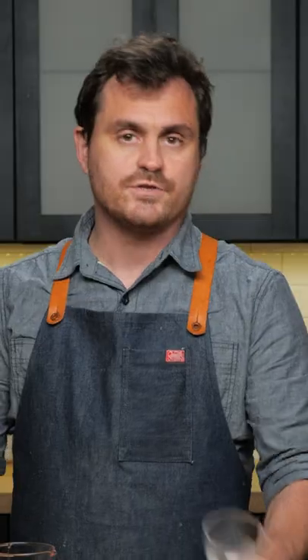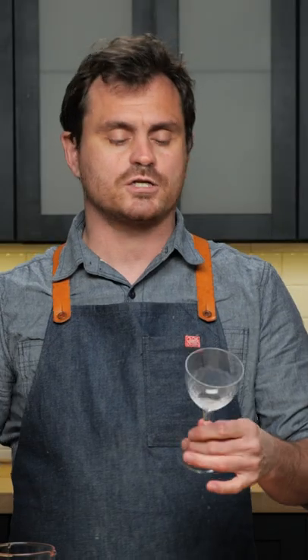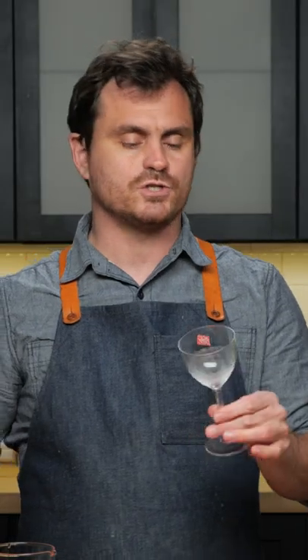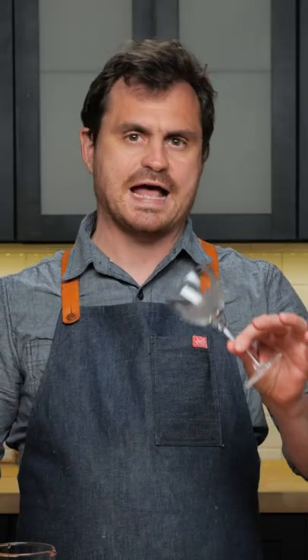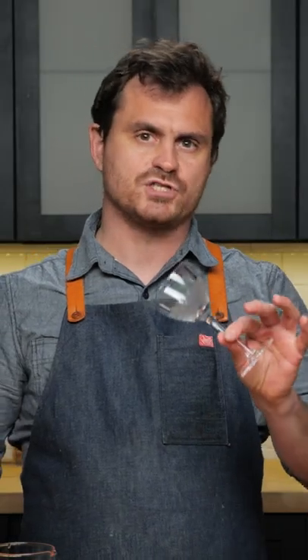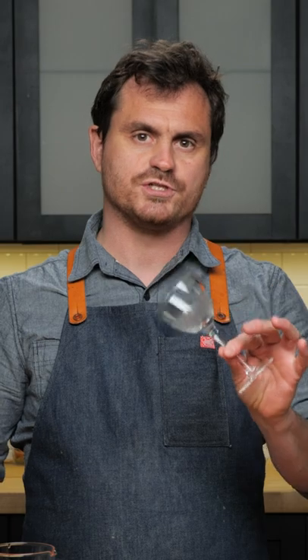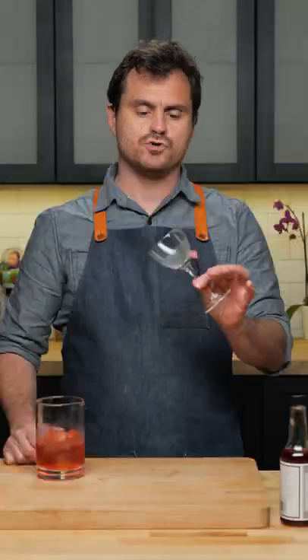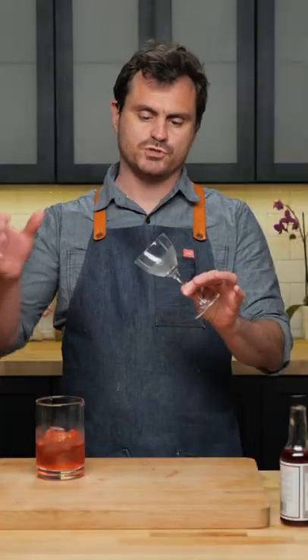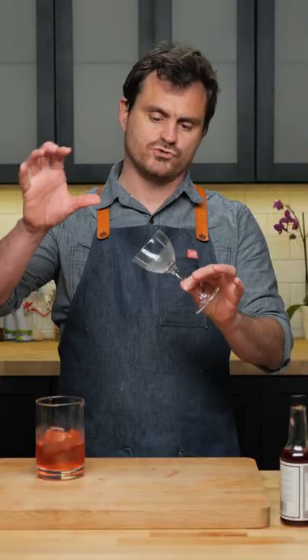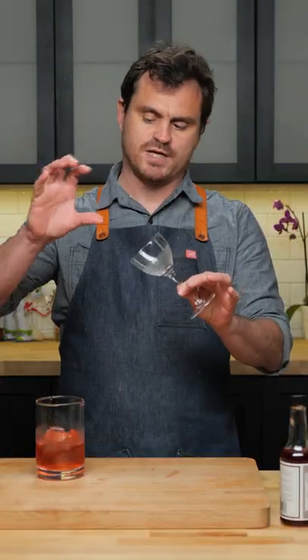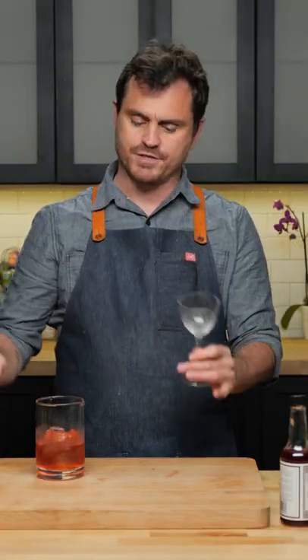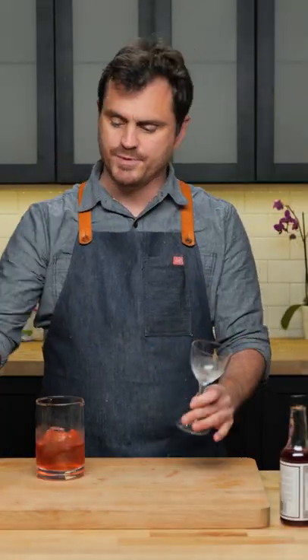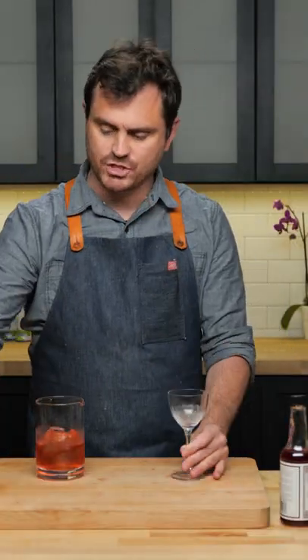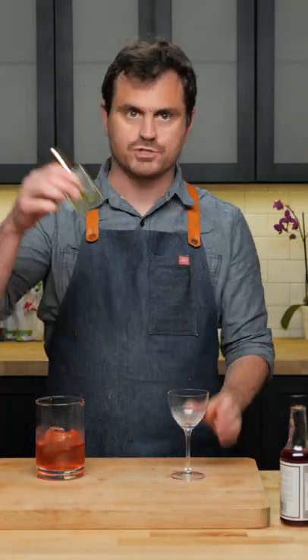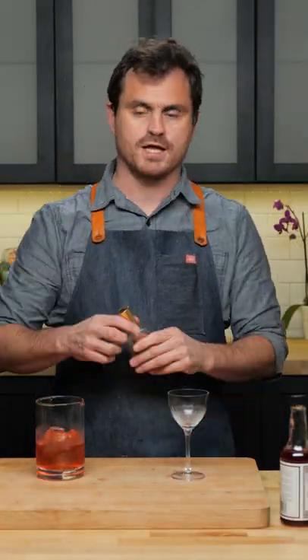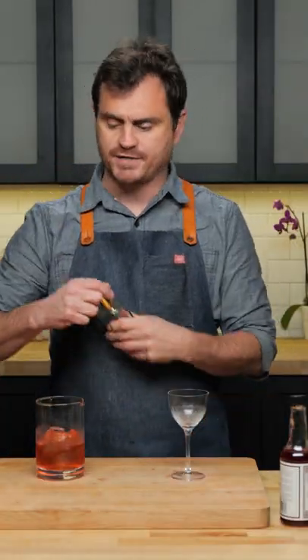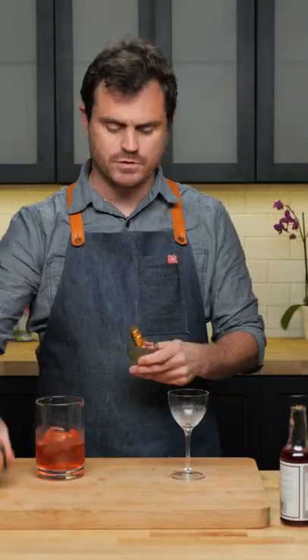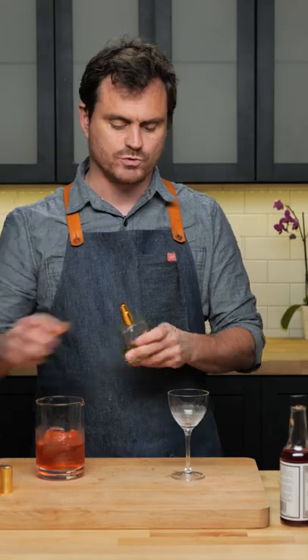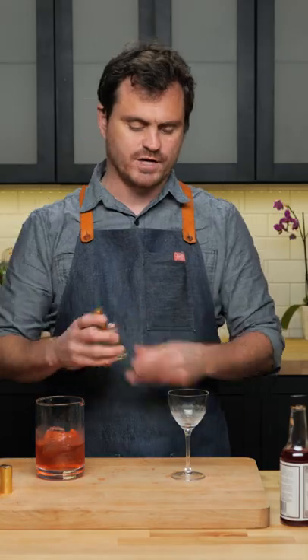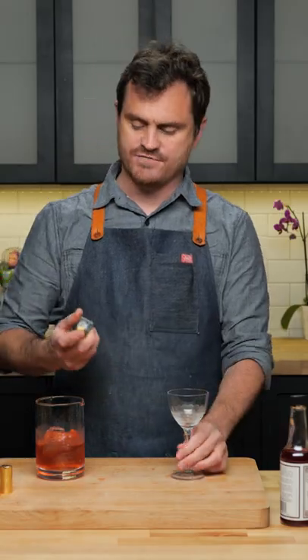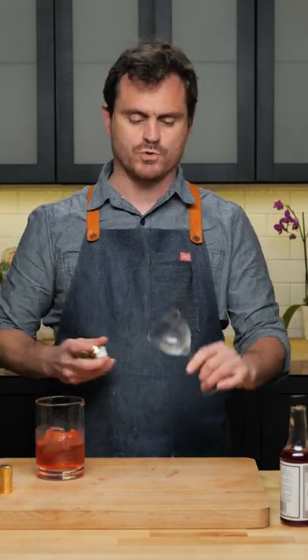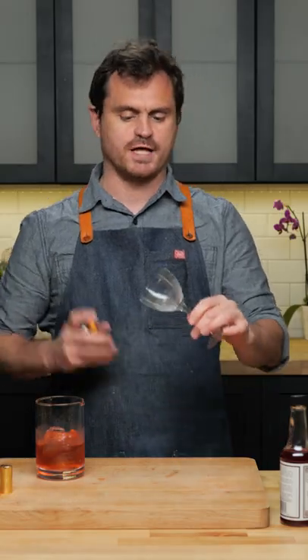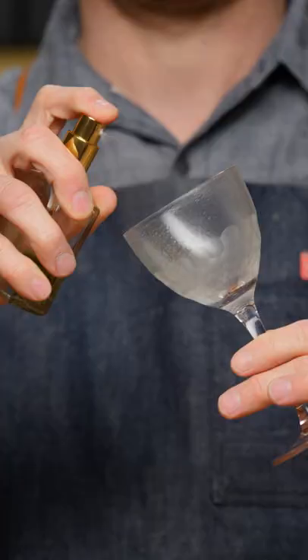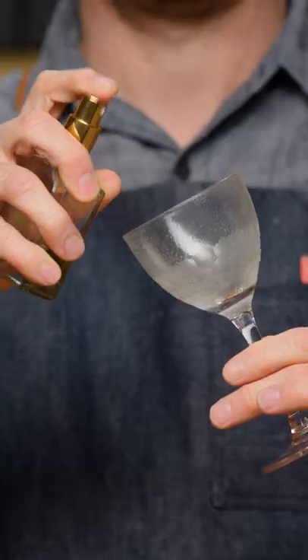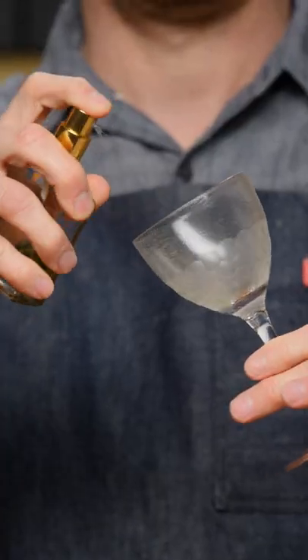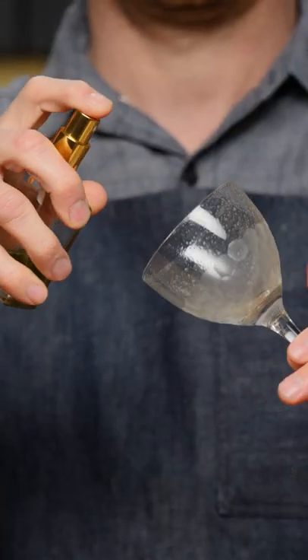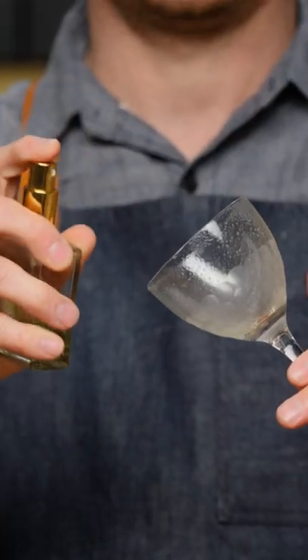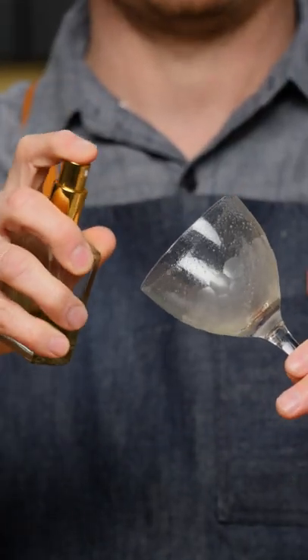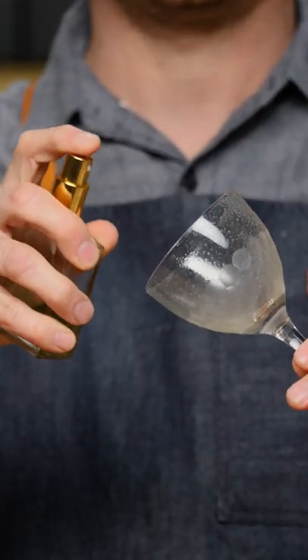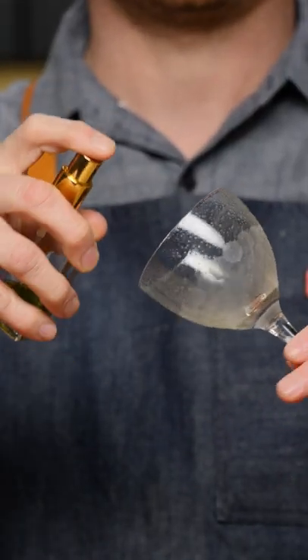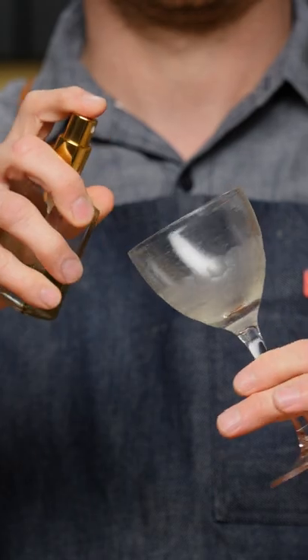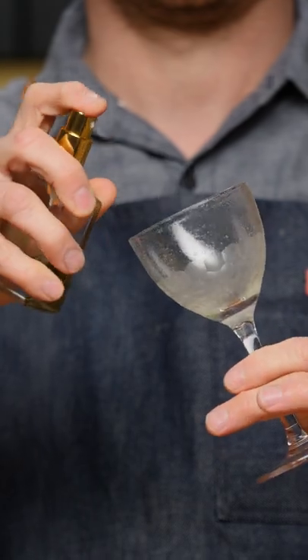This cocktail calls for an absinthe rinsed coupe, which you can just drop the absinthe in, but I like to use an atomizer here, which will give it a nice even coat in the glass. So we're just going to spray it into the glass like that until you have every surface covered.